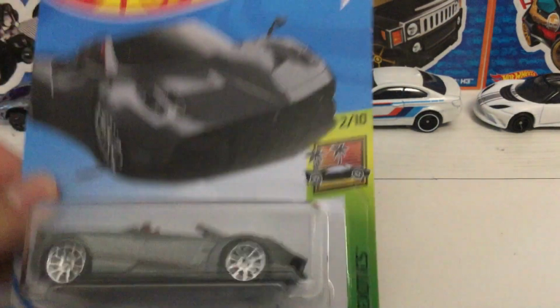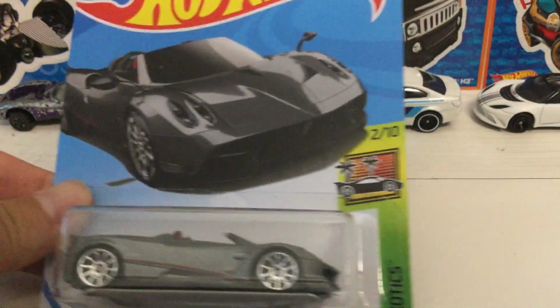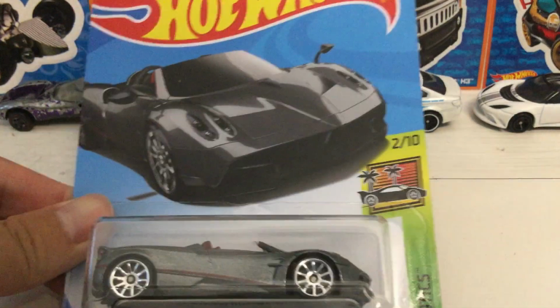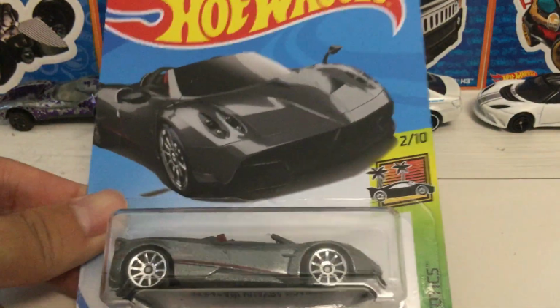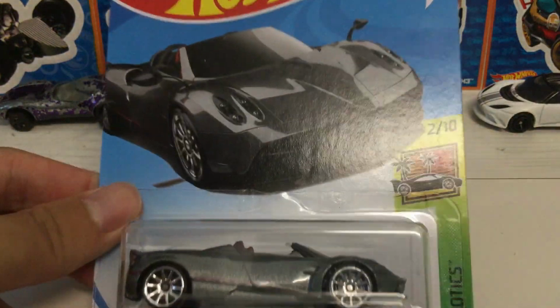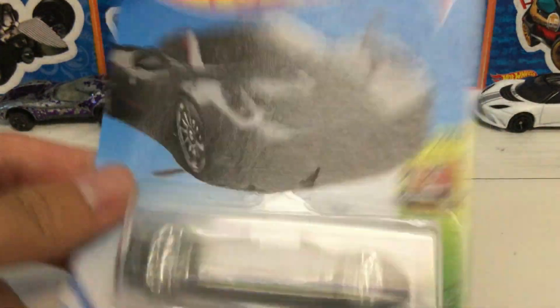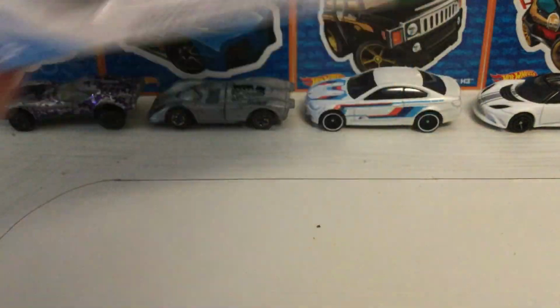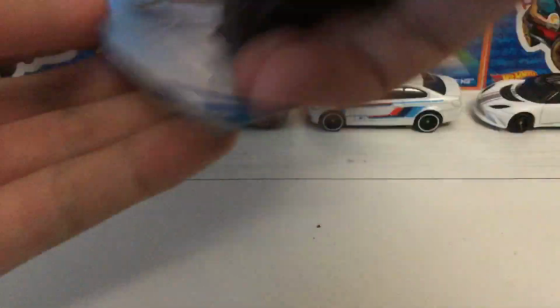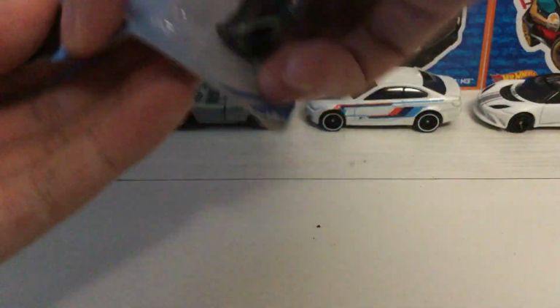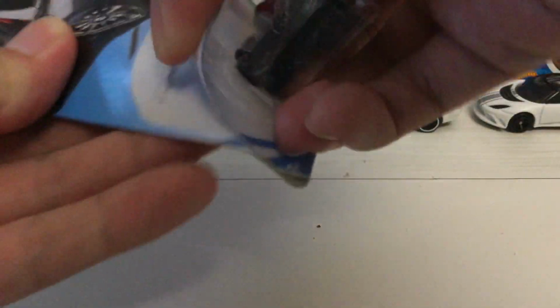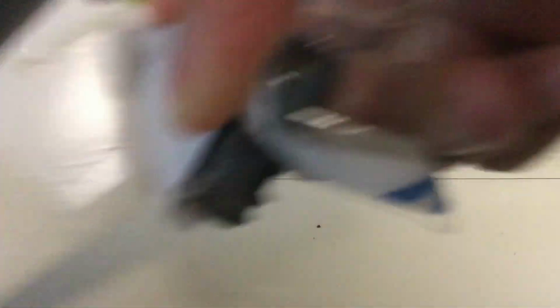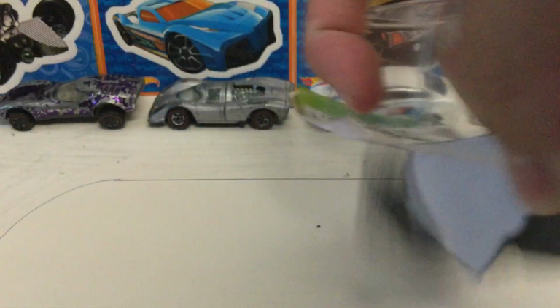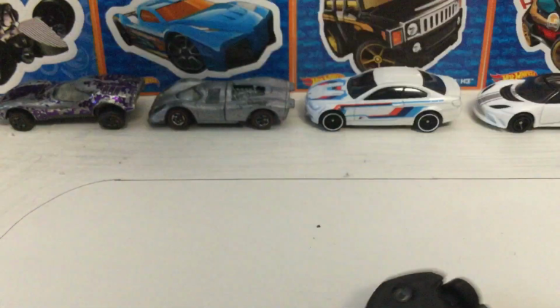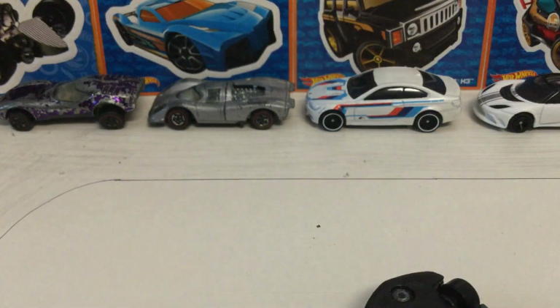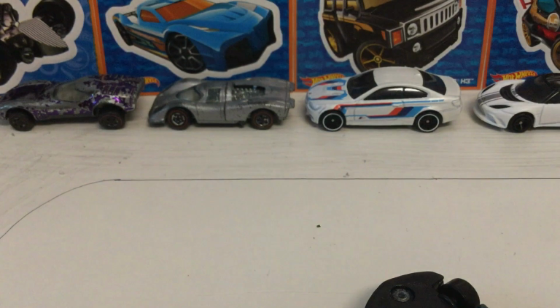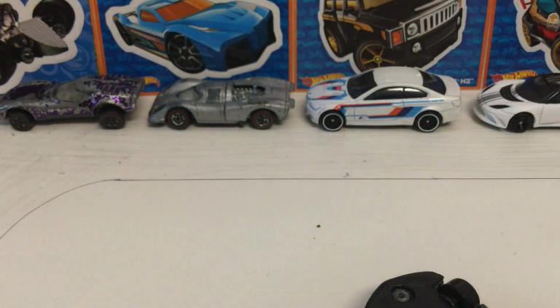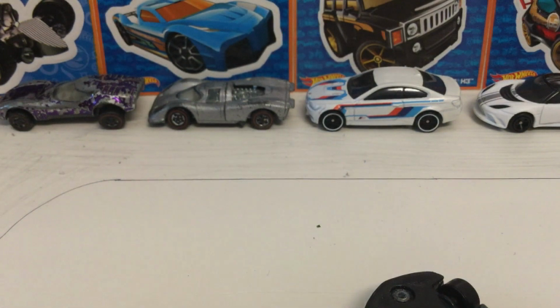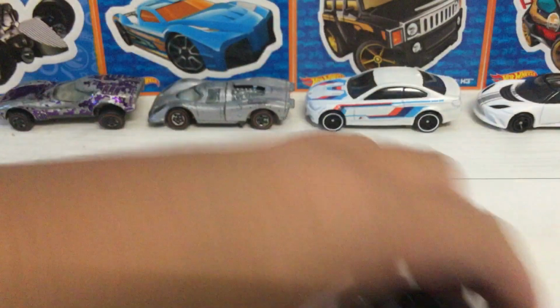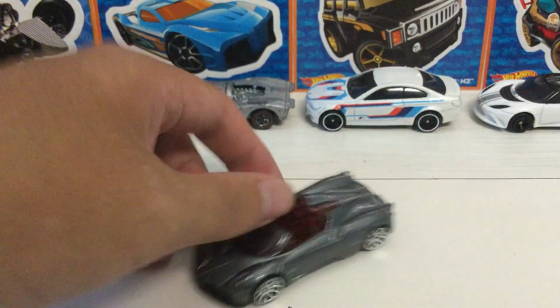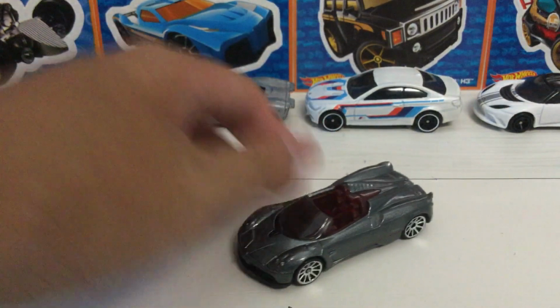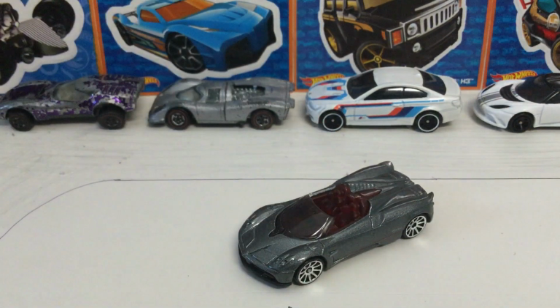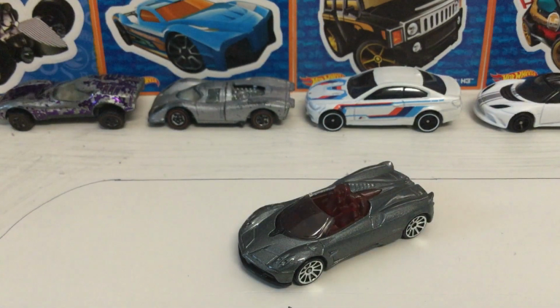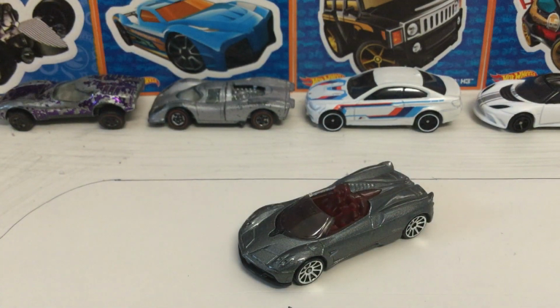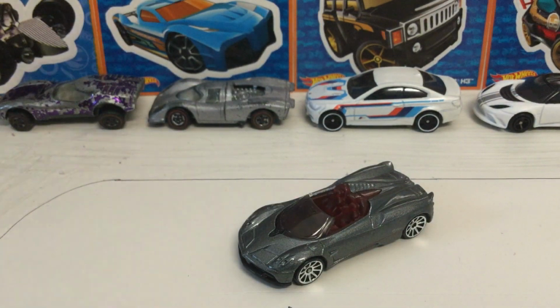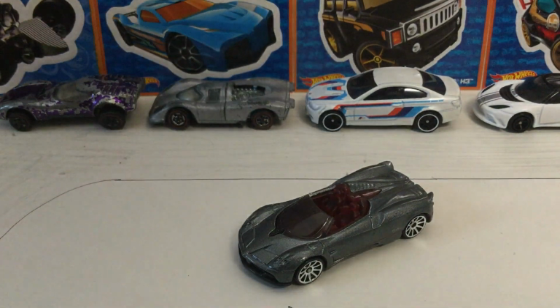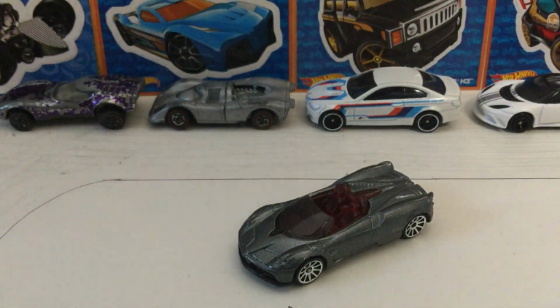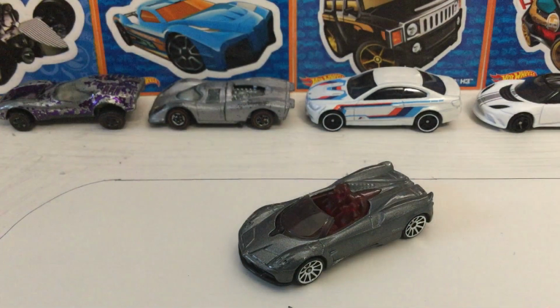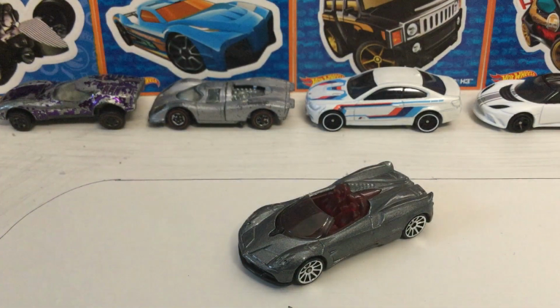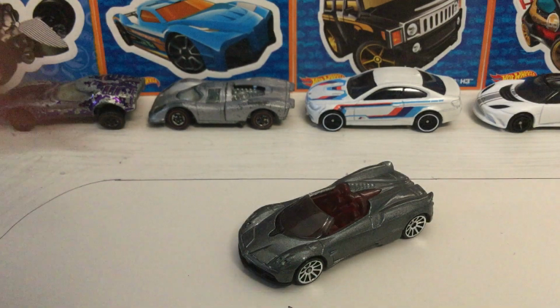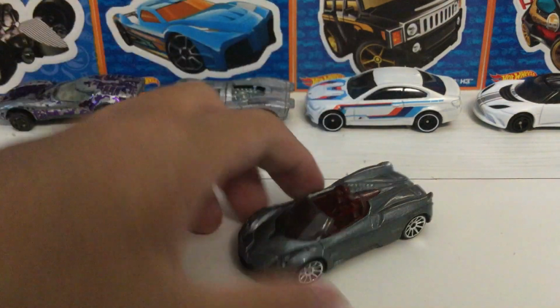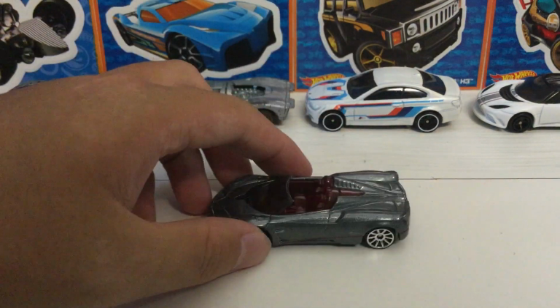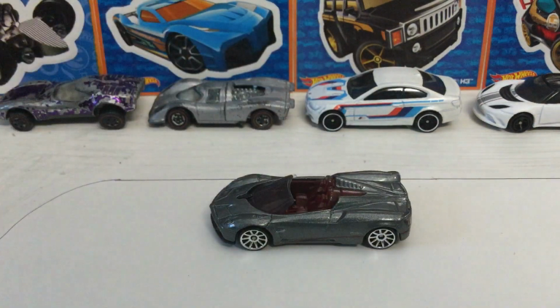So that's about it for this card. Now let's crack it open. Looks like I dropped it already, but anyways let's get on to the car.